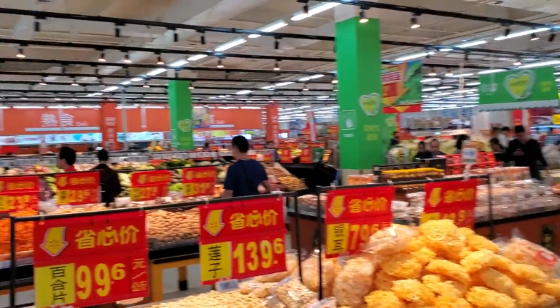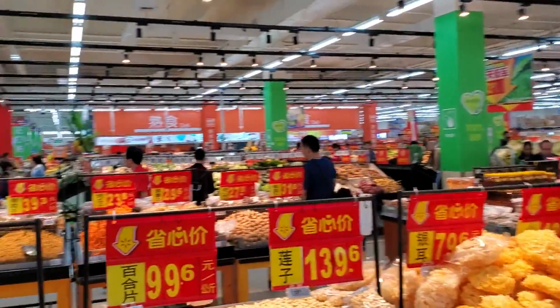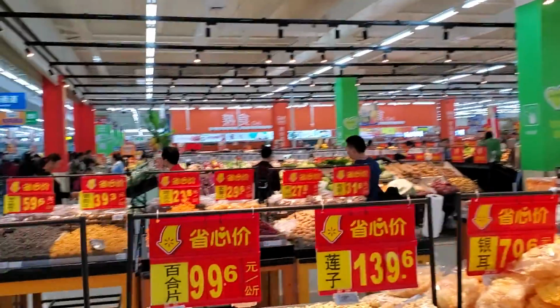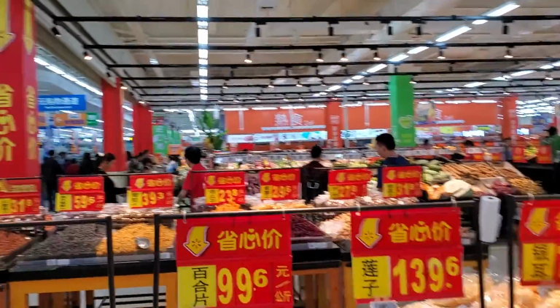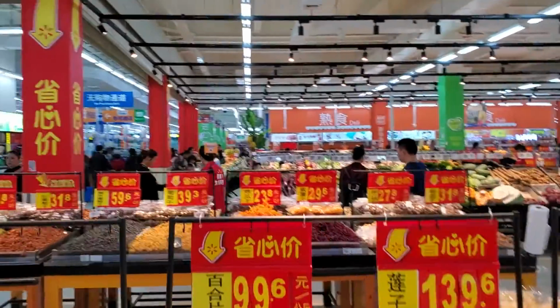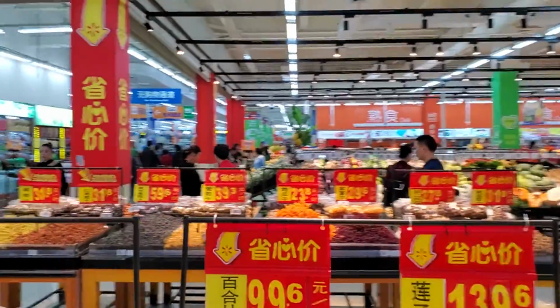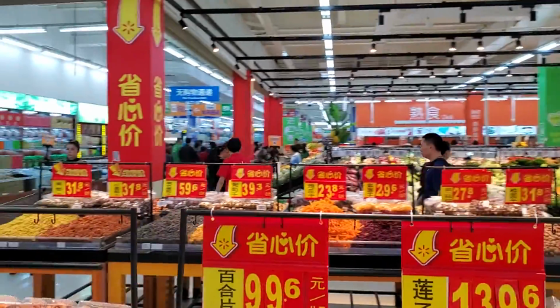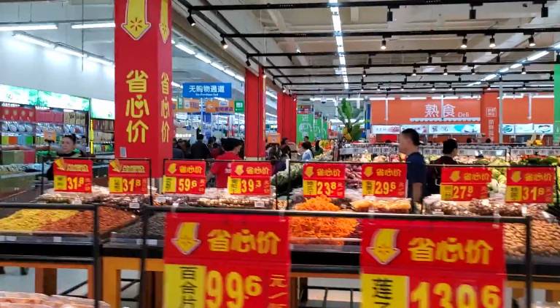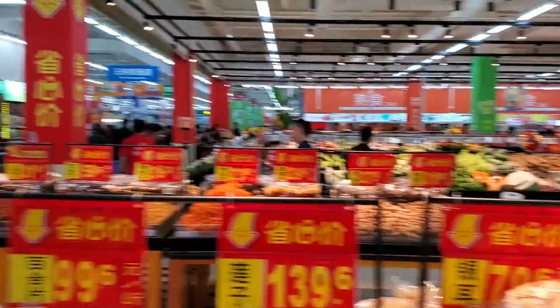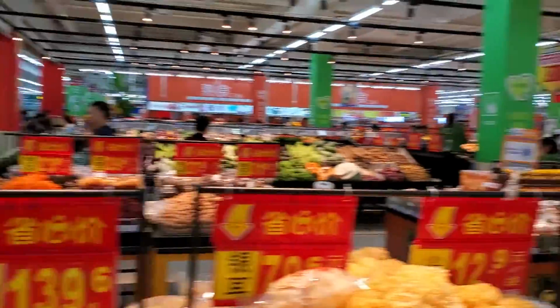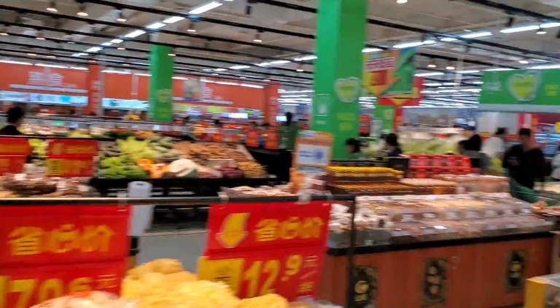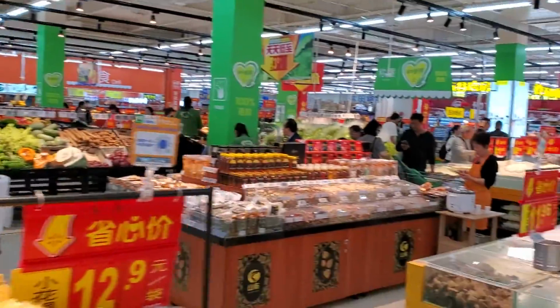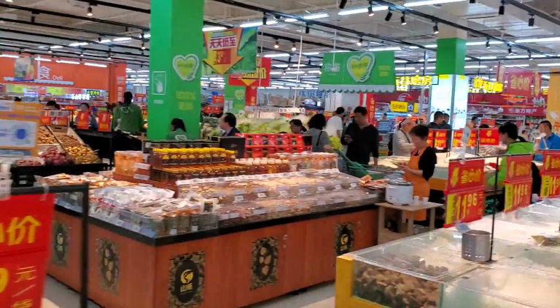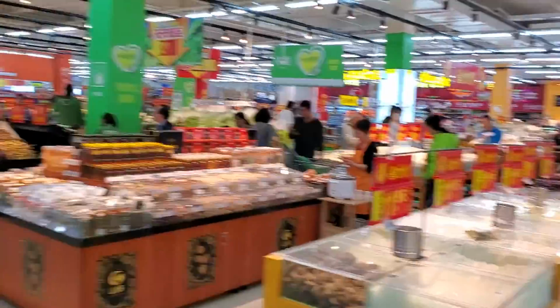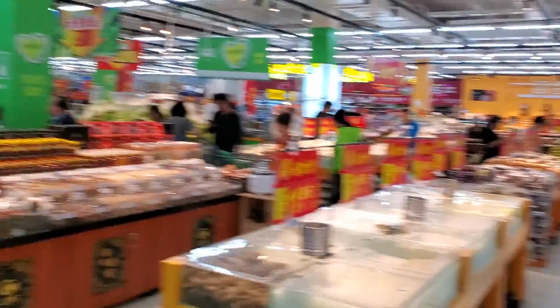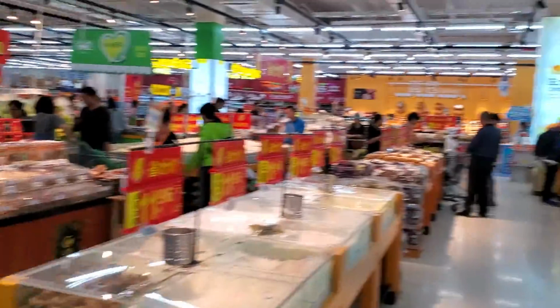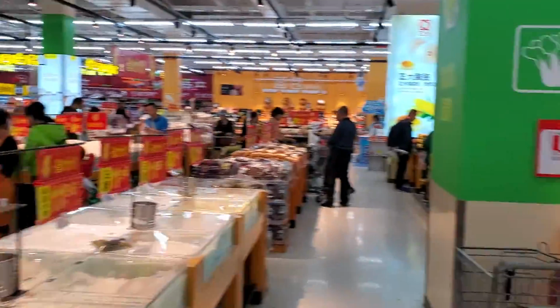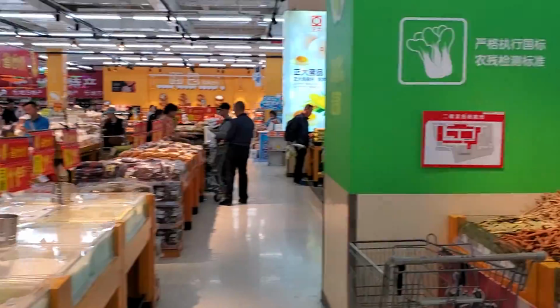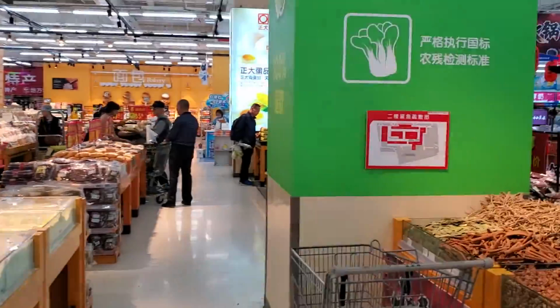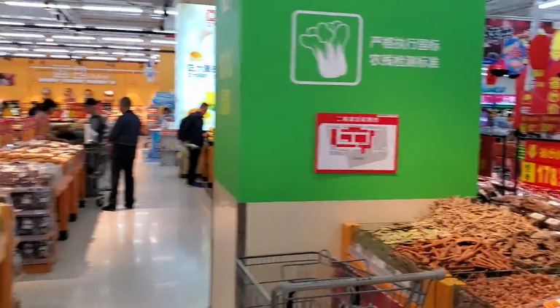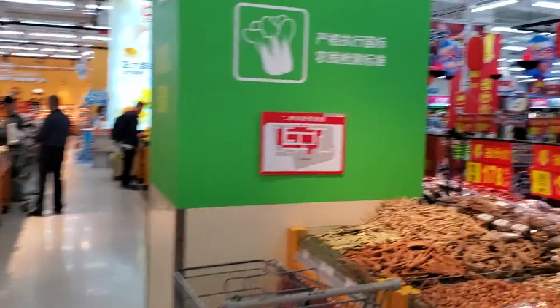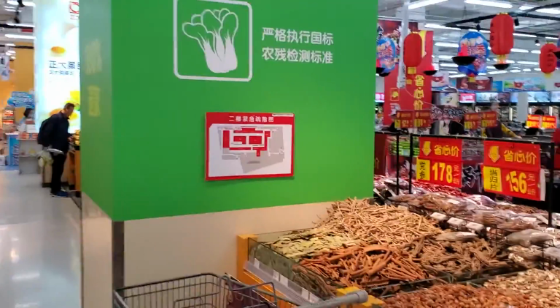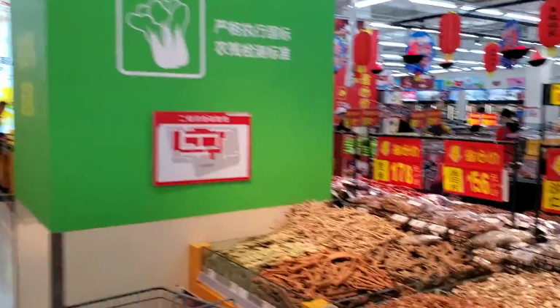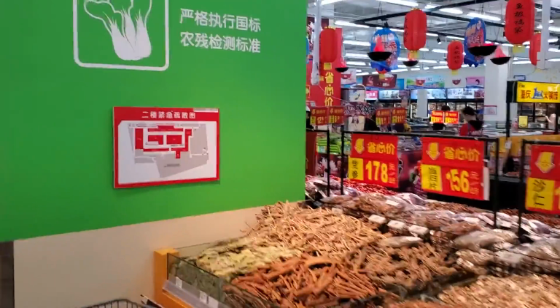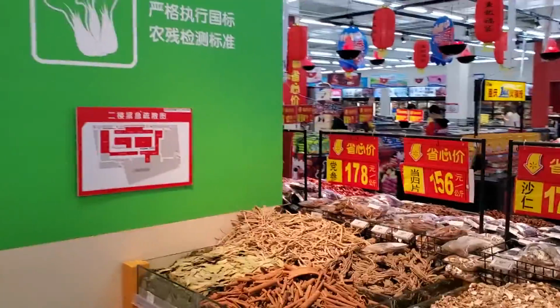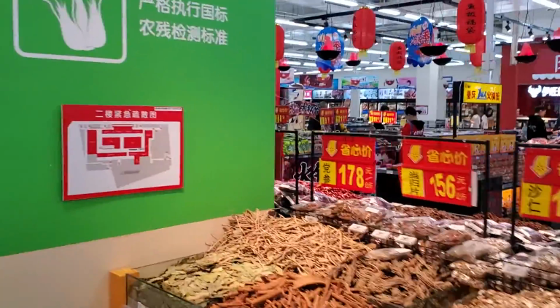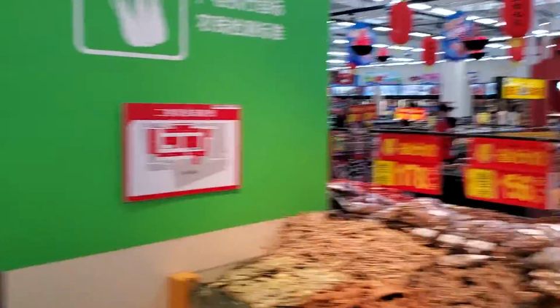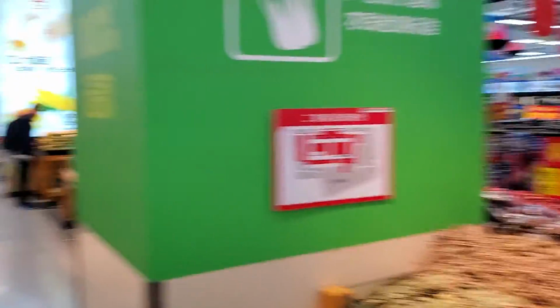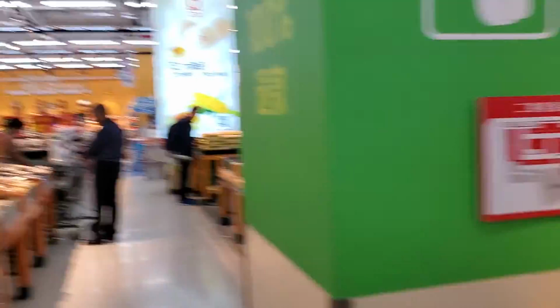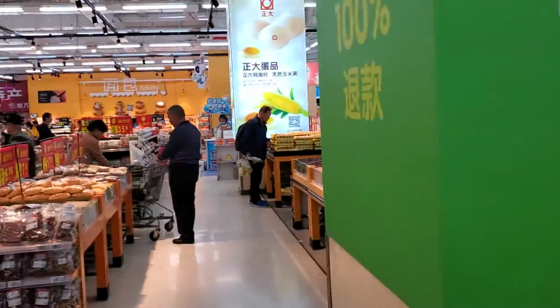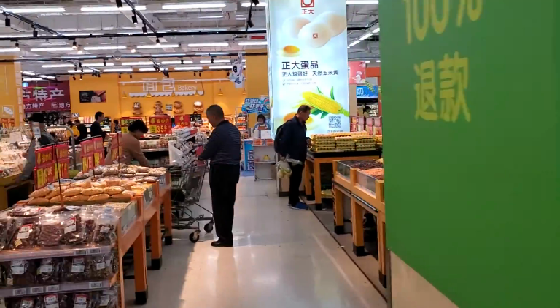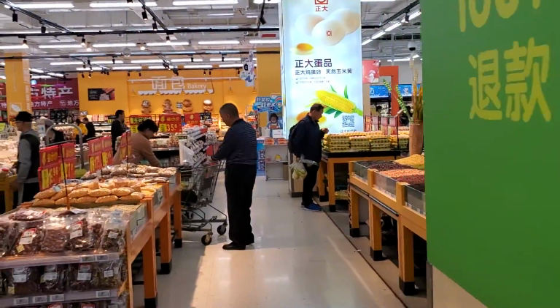And we begin our walk. This is a Walmart — a Walmart in the People's Republic of China. Enjoy!